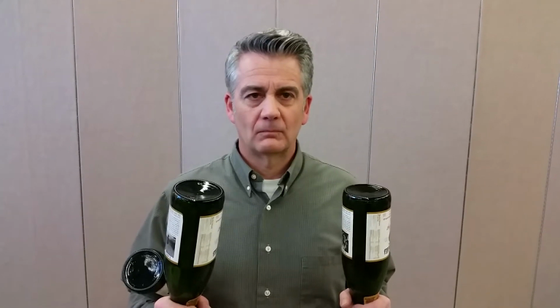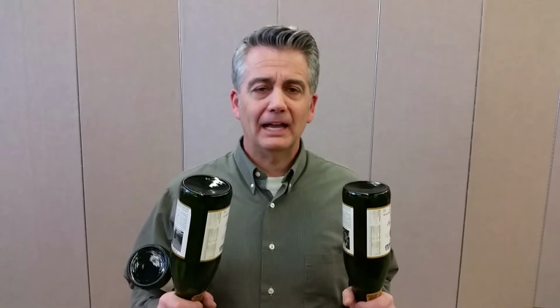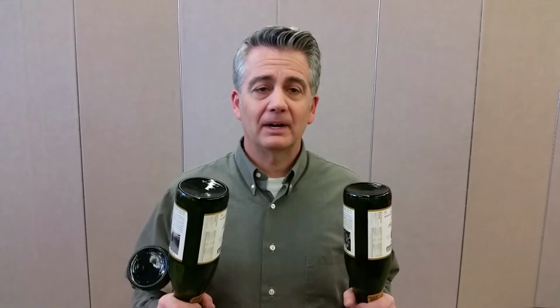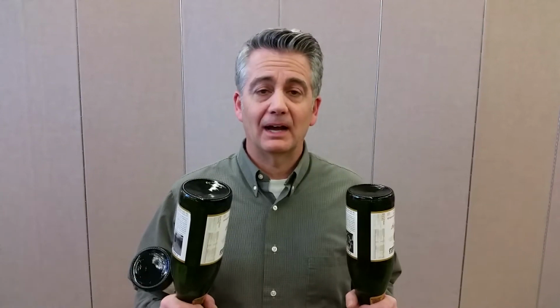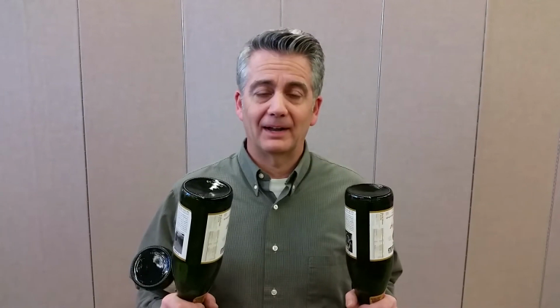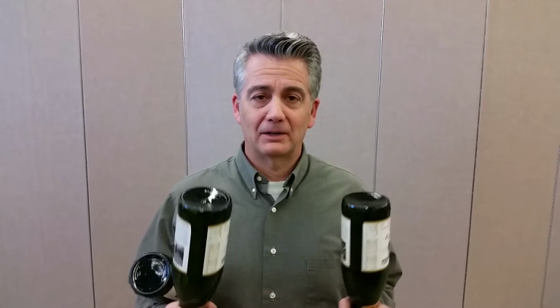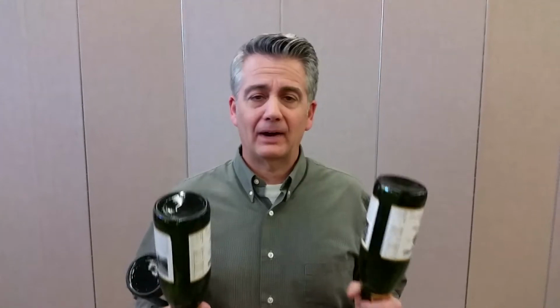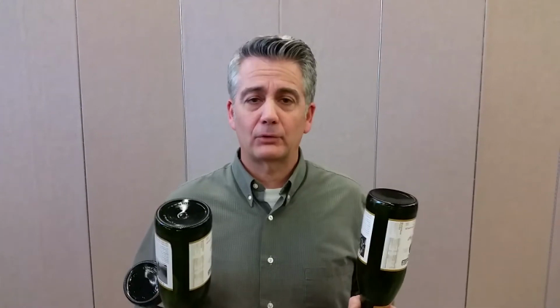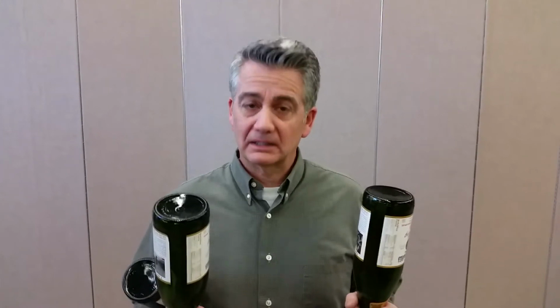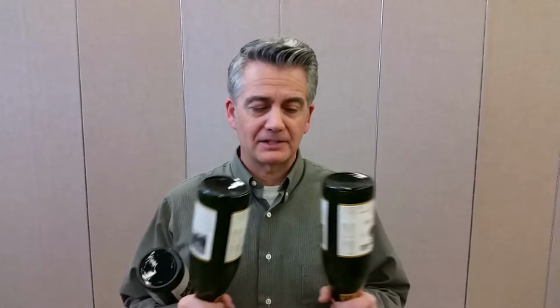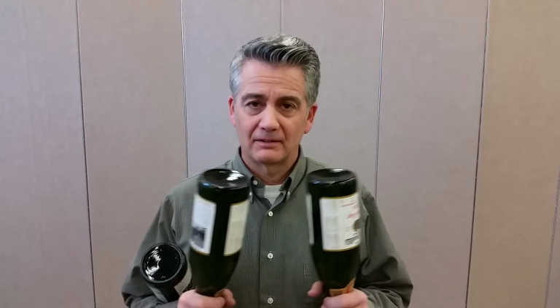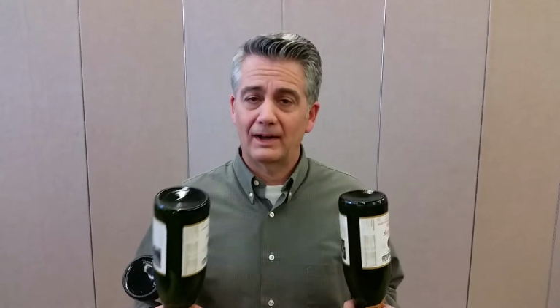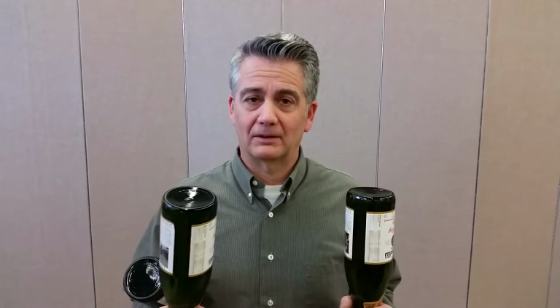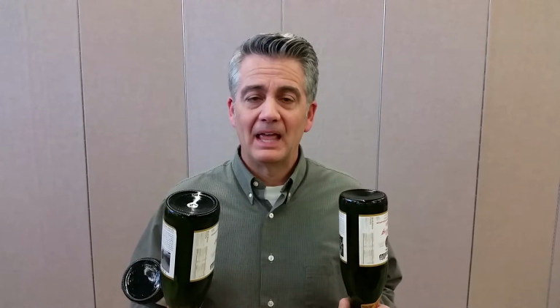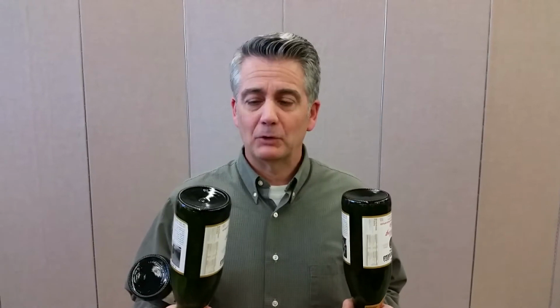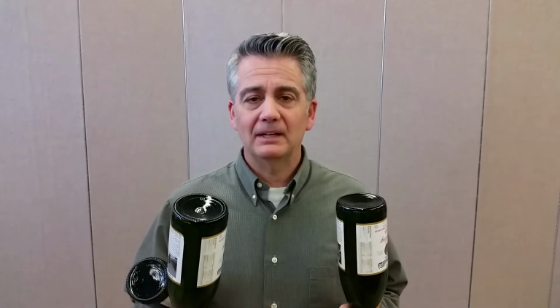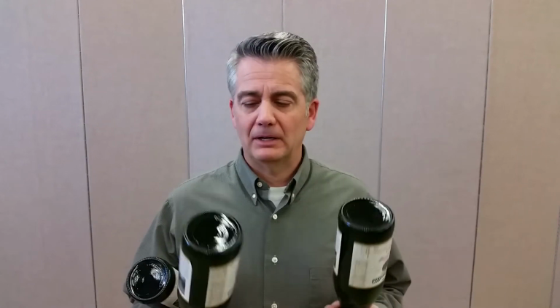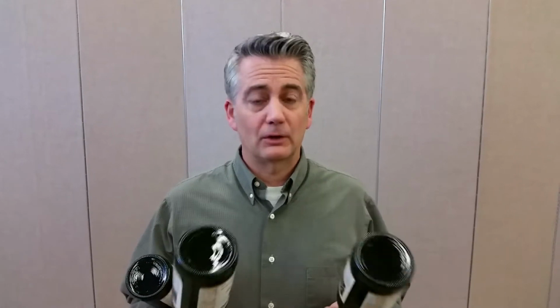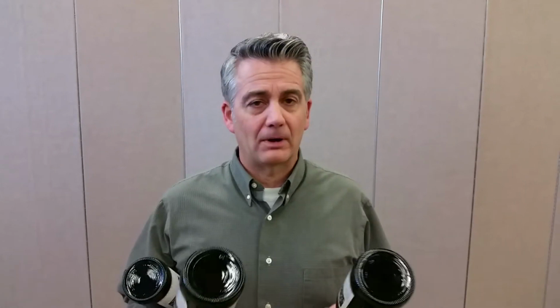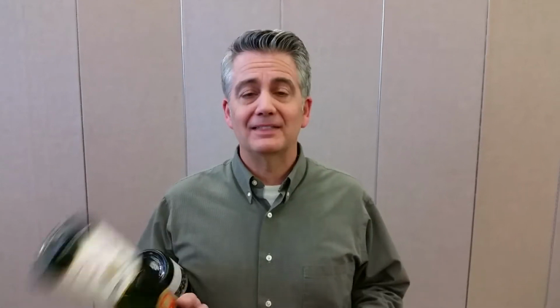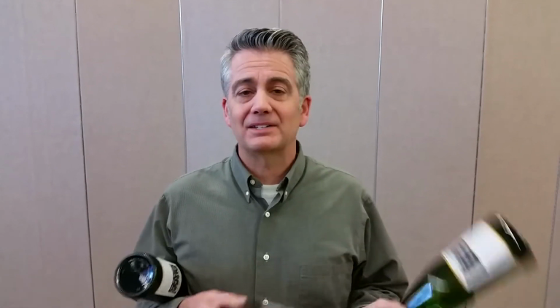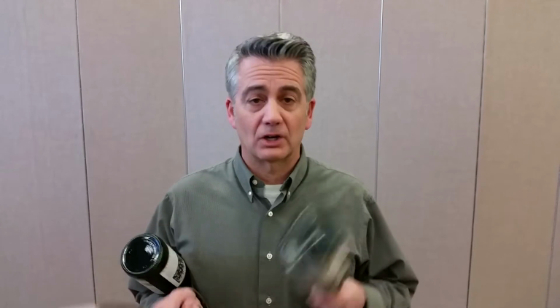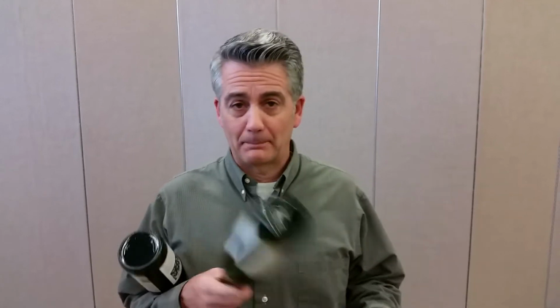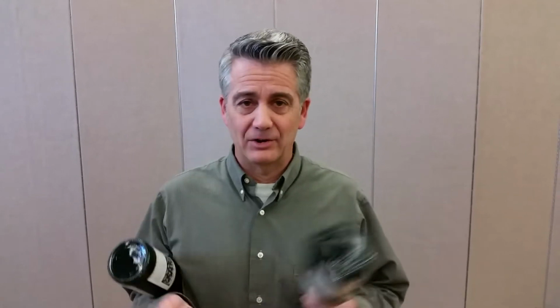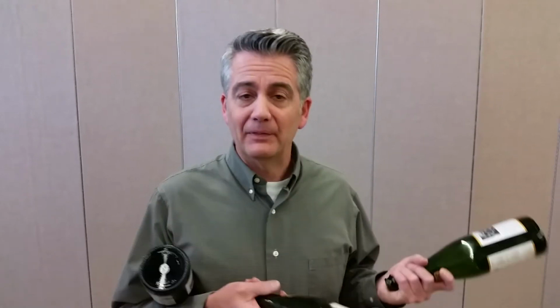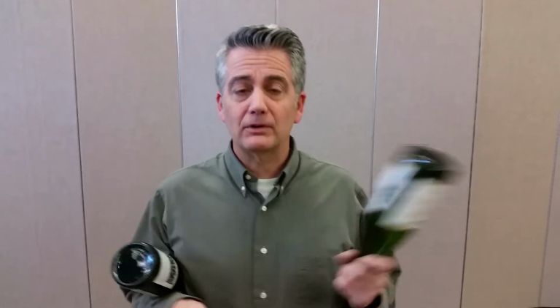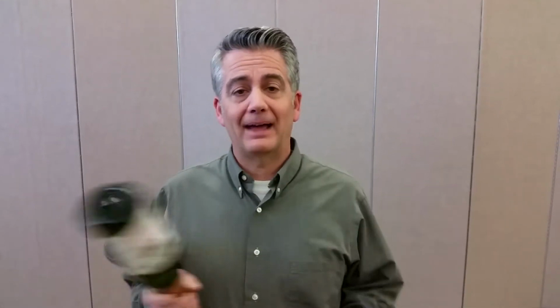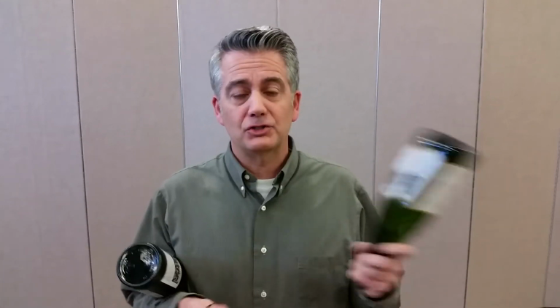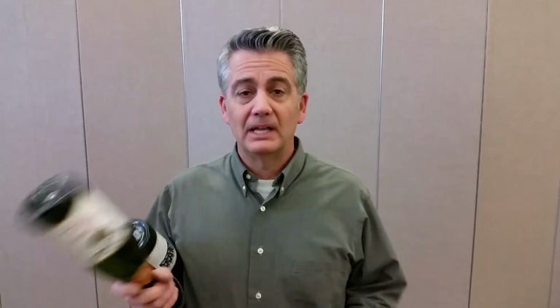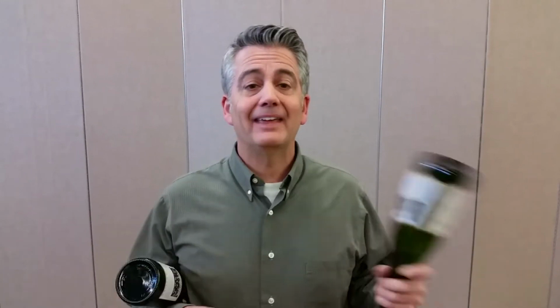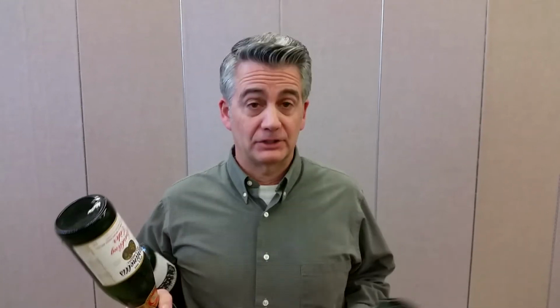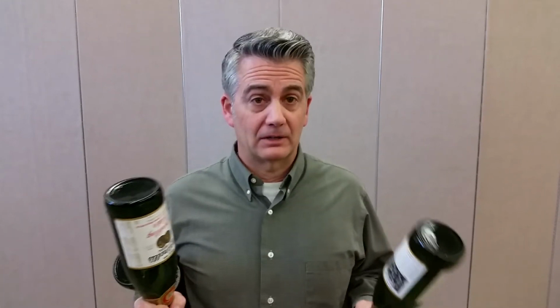Hi everybody, I'm Brad Byers and here I have three glass wine bottles. I'm going to begin by juggling three bottles in the basic juggling pattern and then reverse the pattern to juggle in the opposite direction.